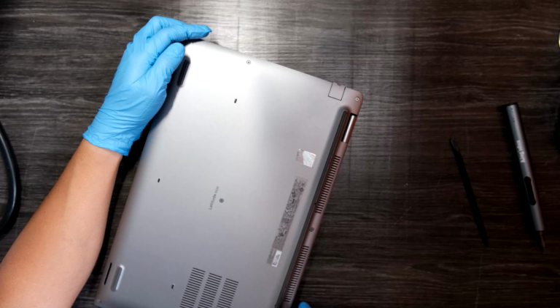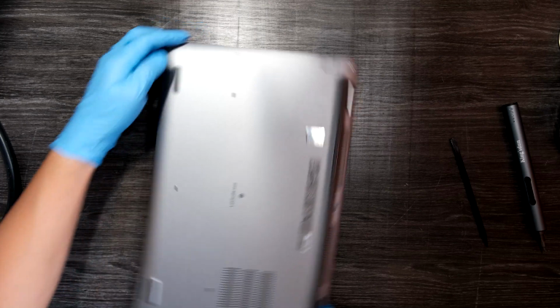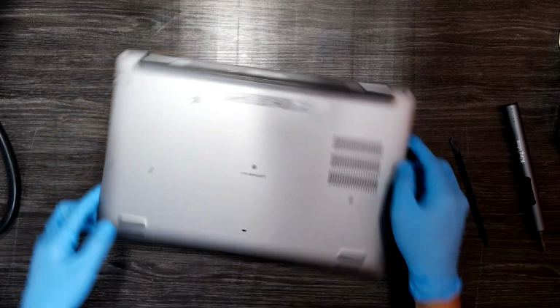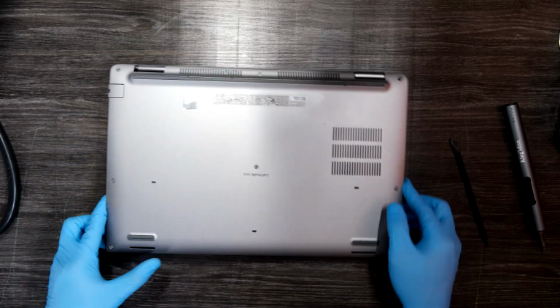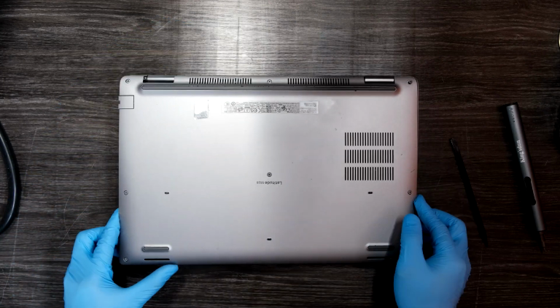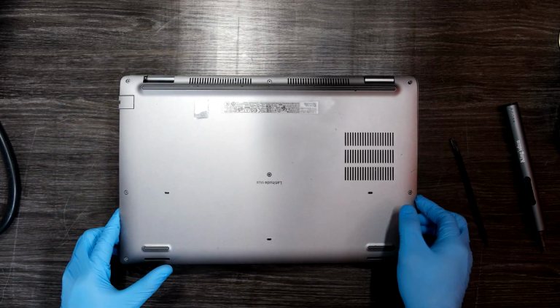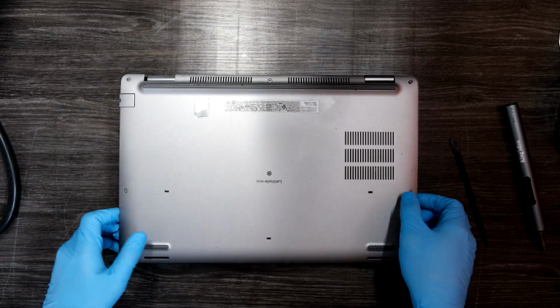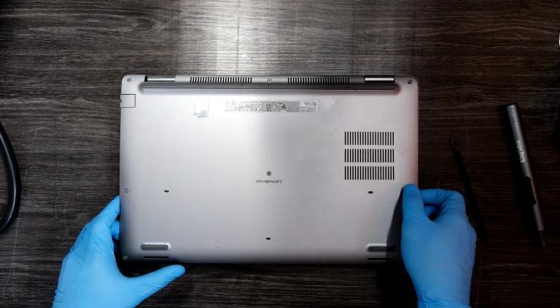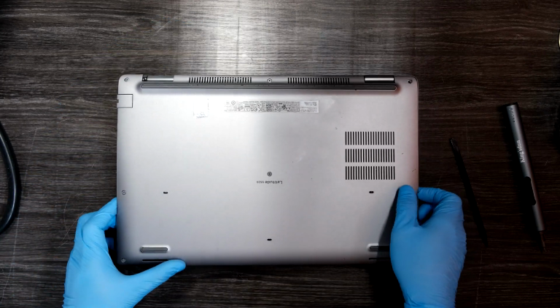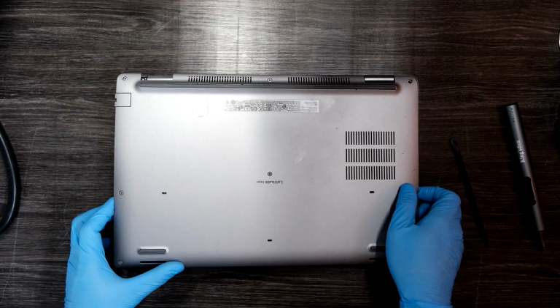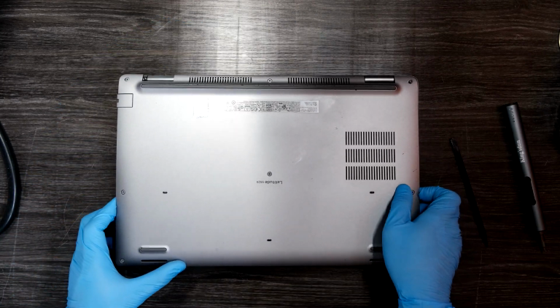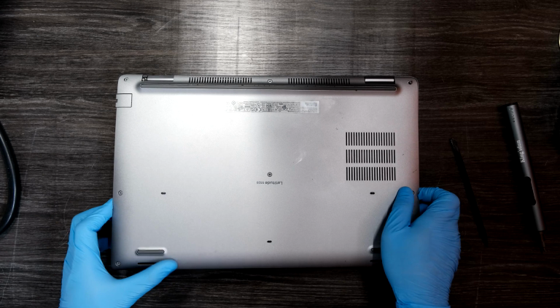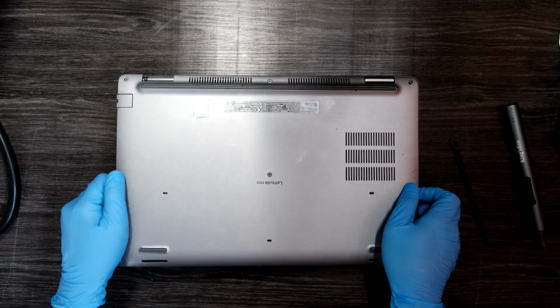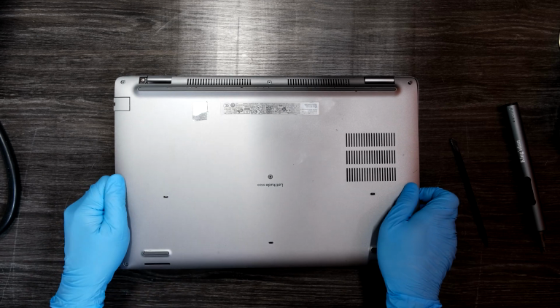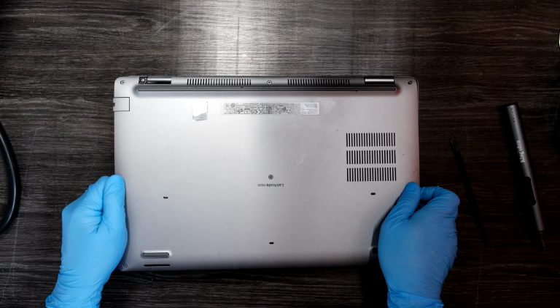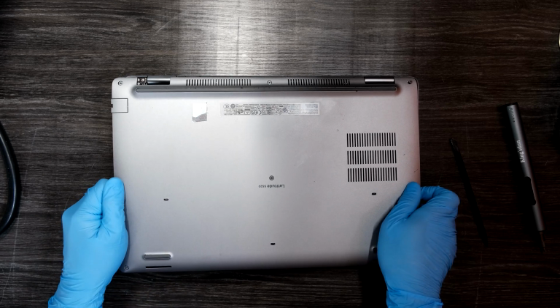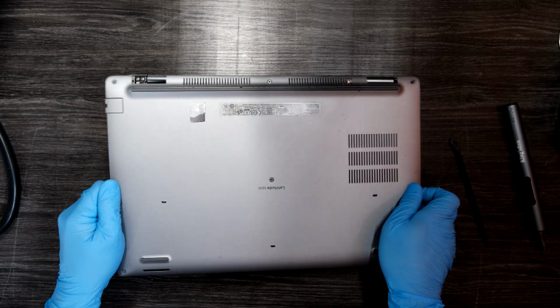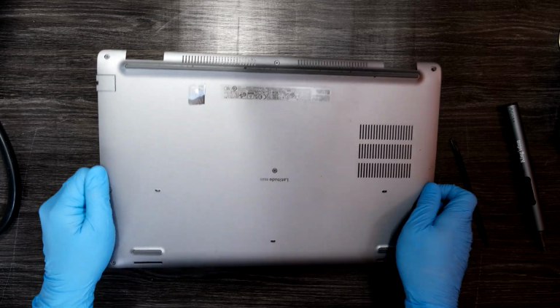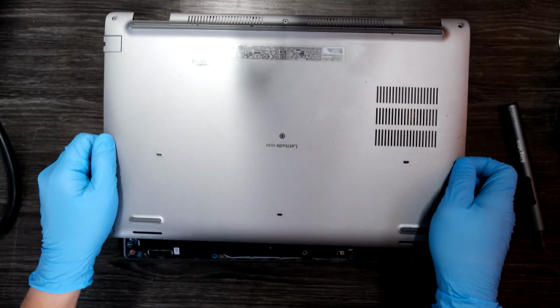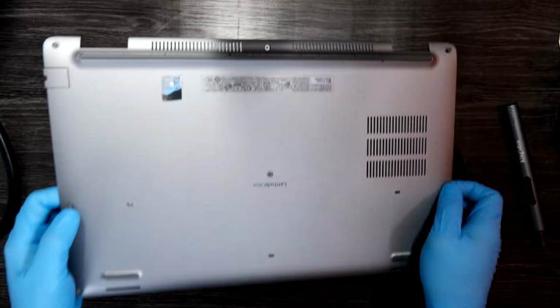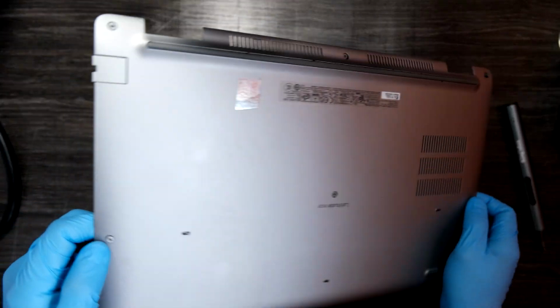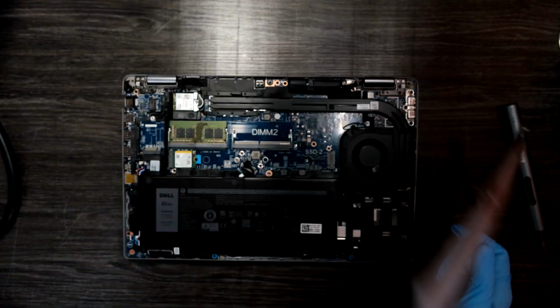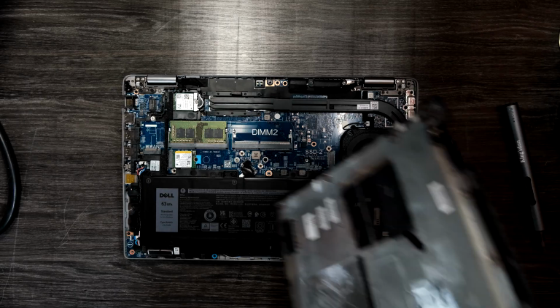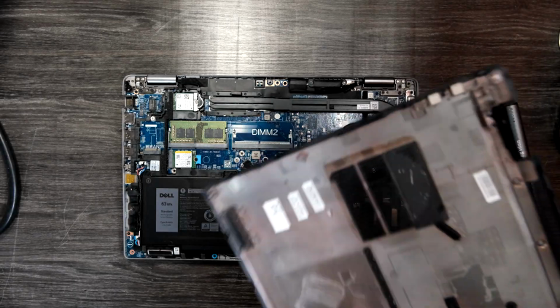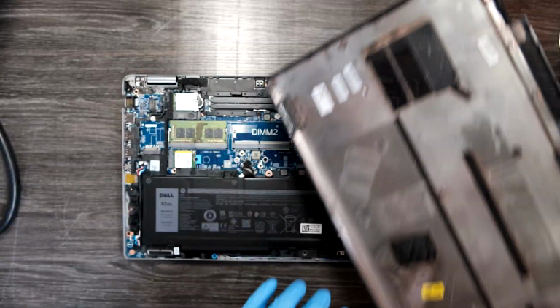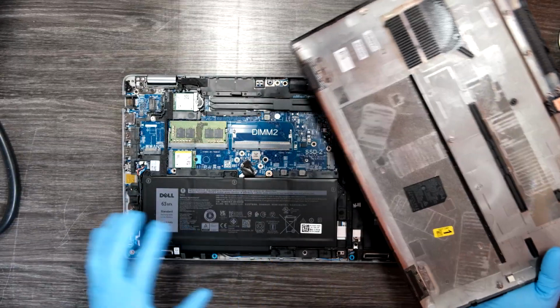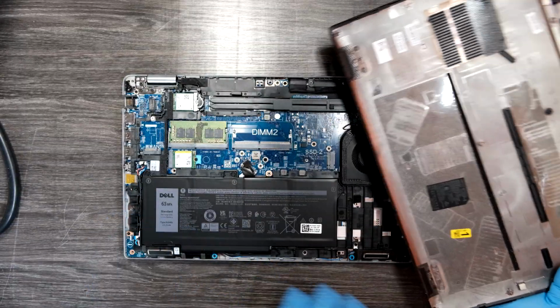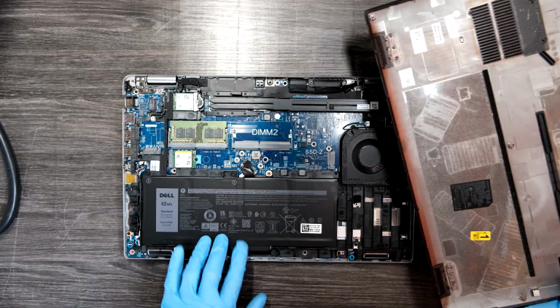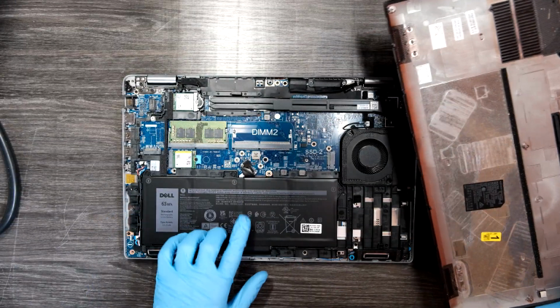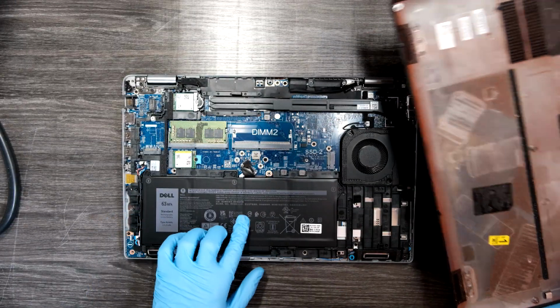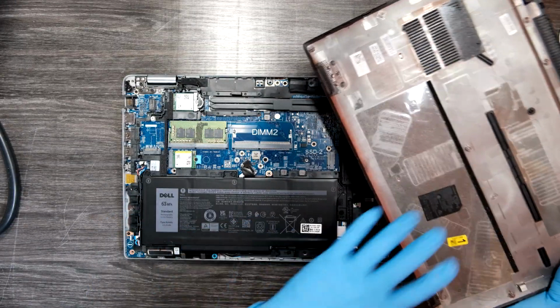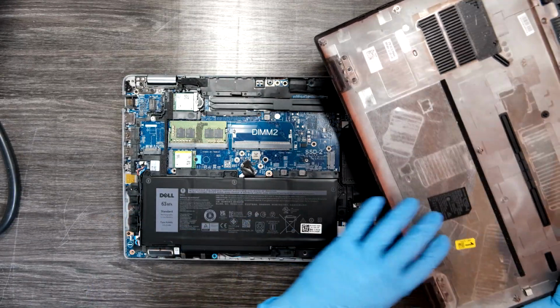Great! I'll slowly lift up this bottom cover. Okay, there's no cables or anything like that — you can just take it off.